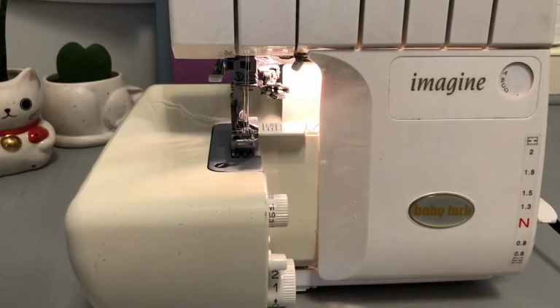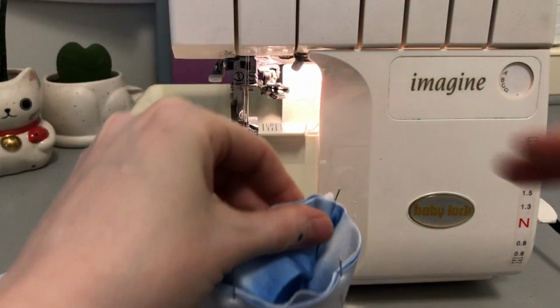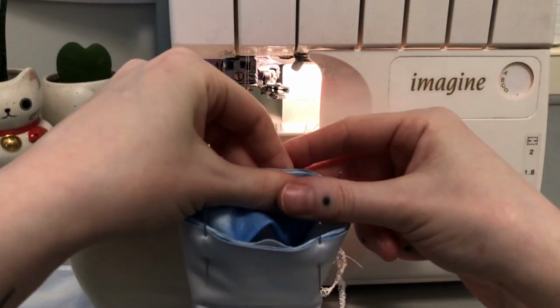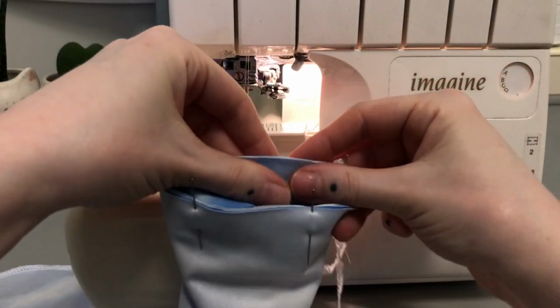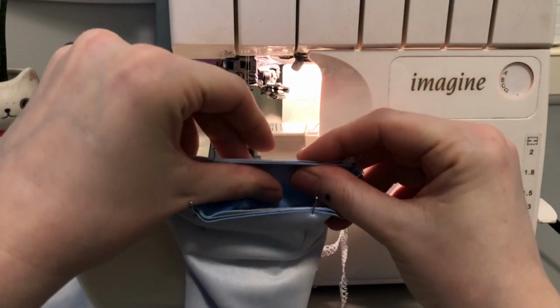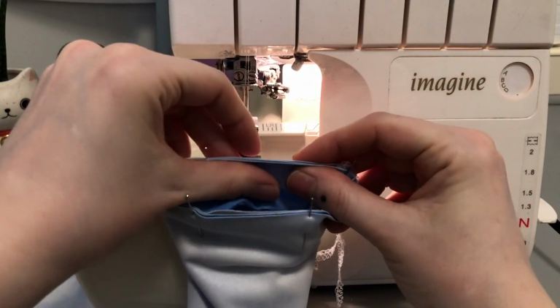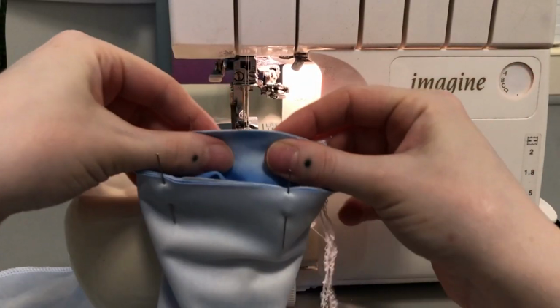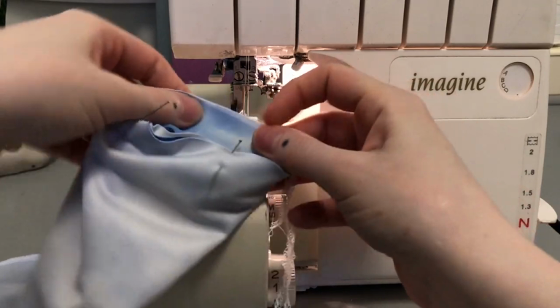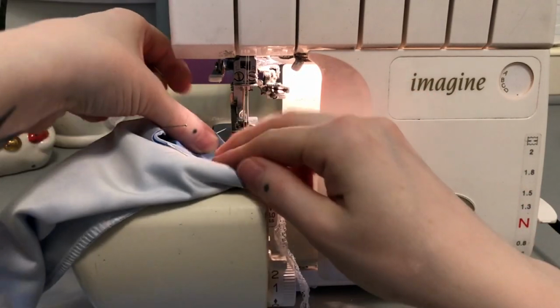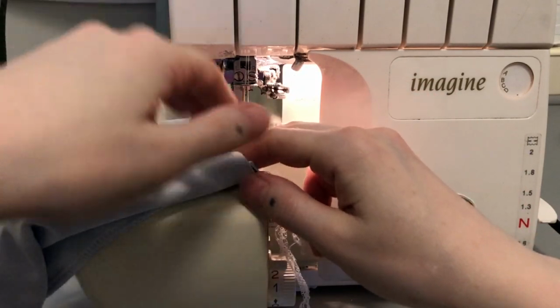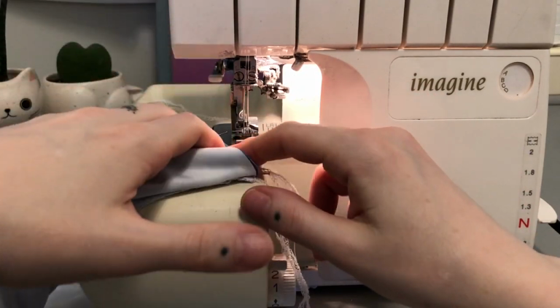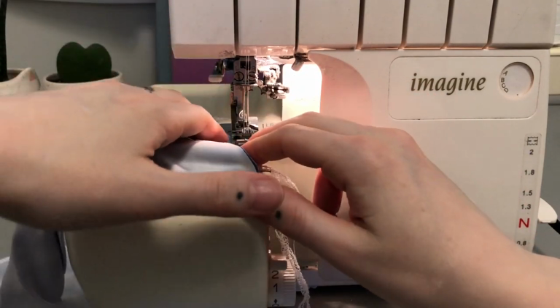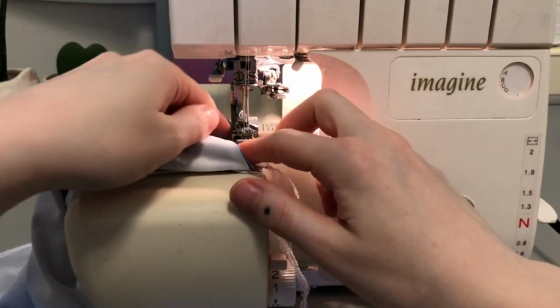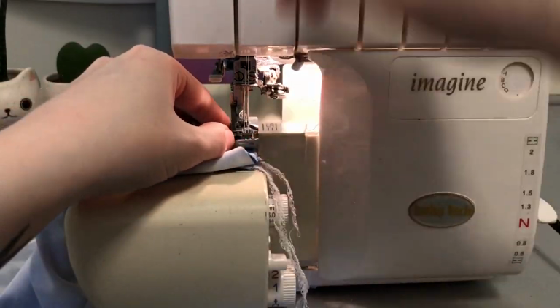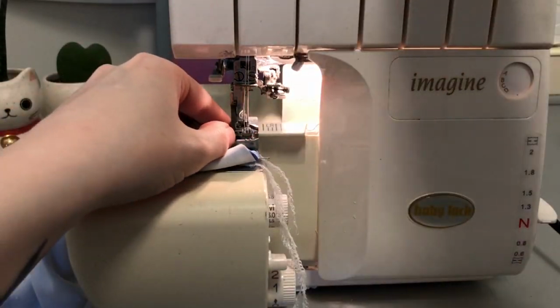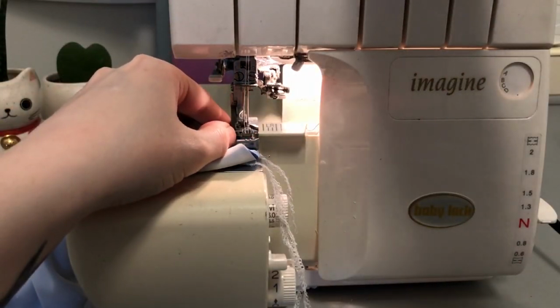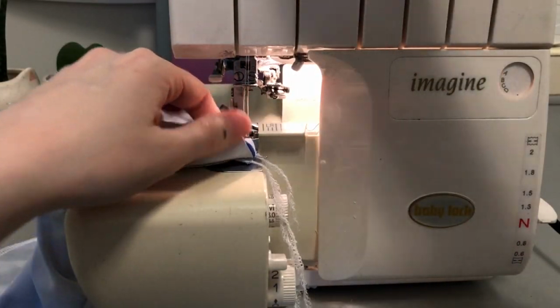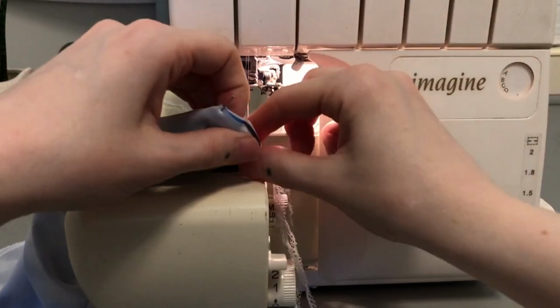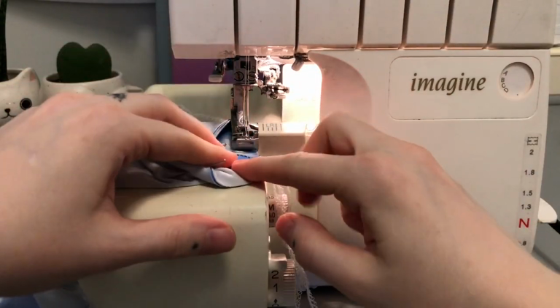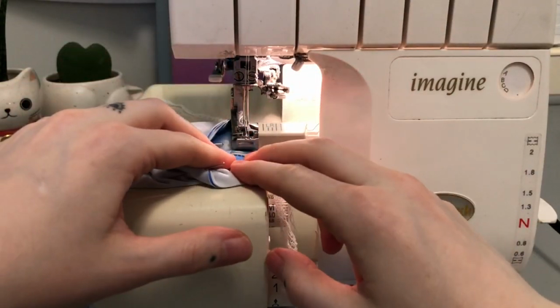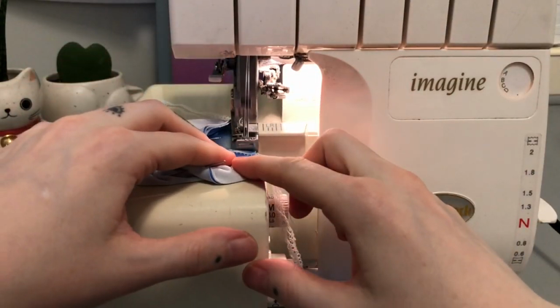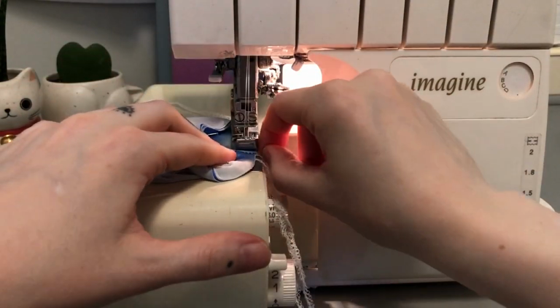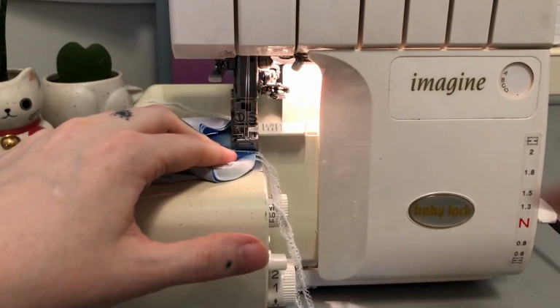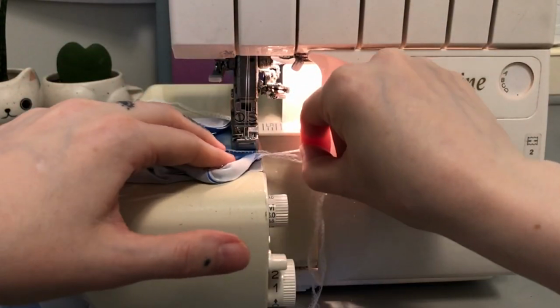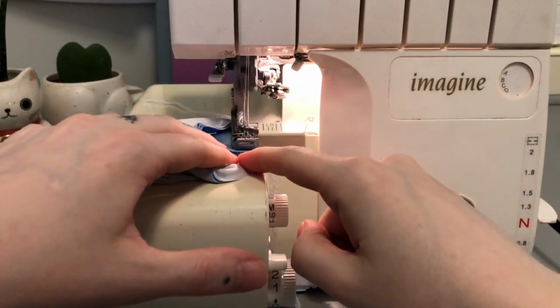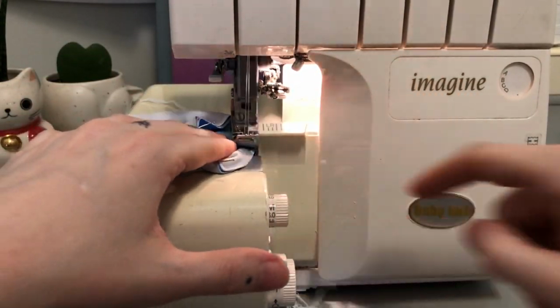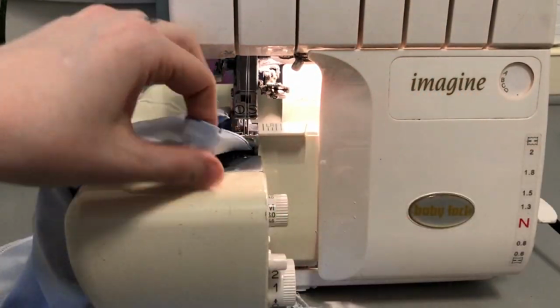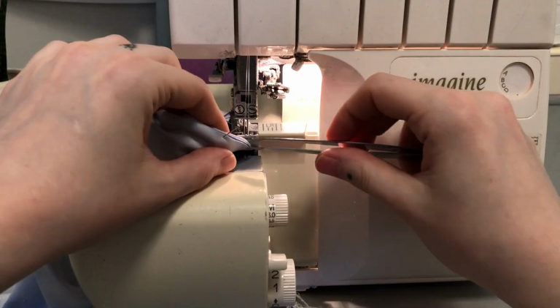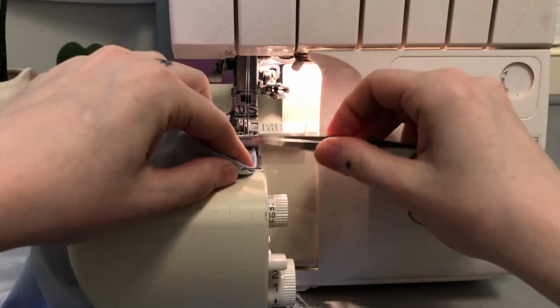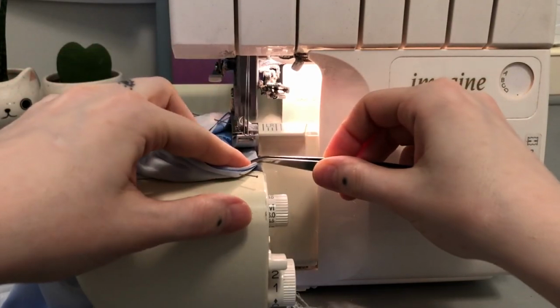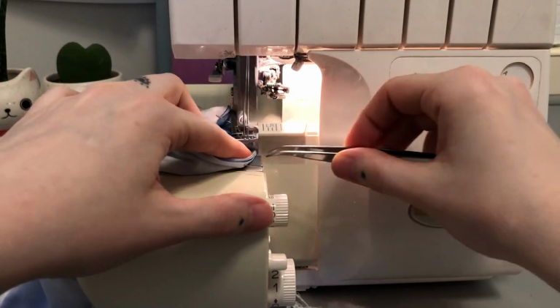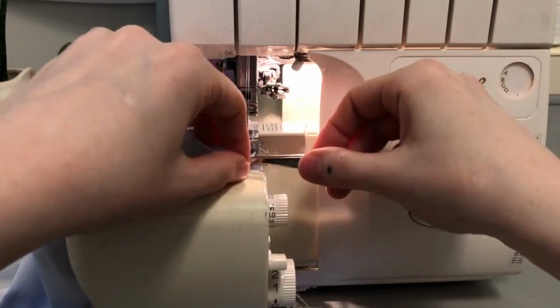Now sew the sock cuff to the sock body opening. You should be sewing through only three layers of fabric. Use tweezers to keep everything lined up.